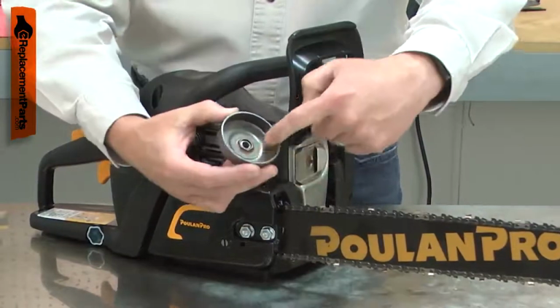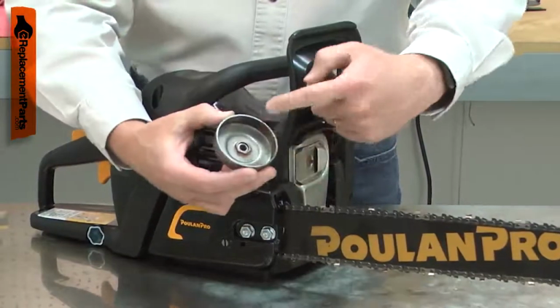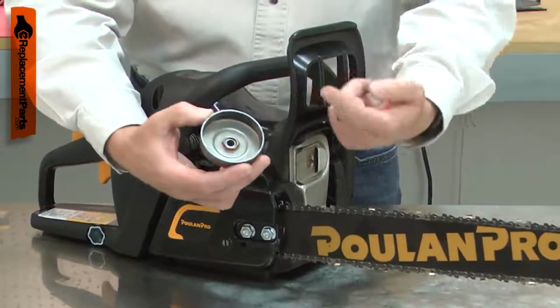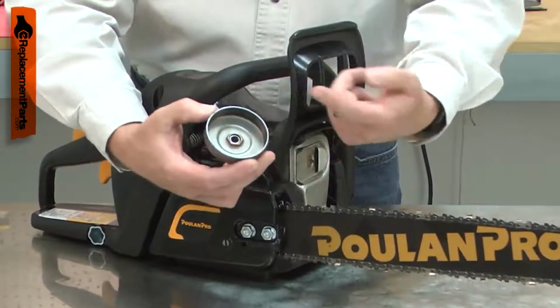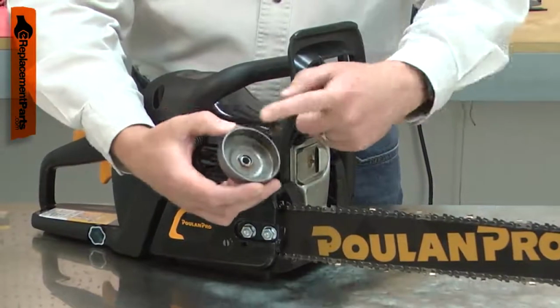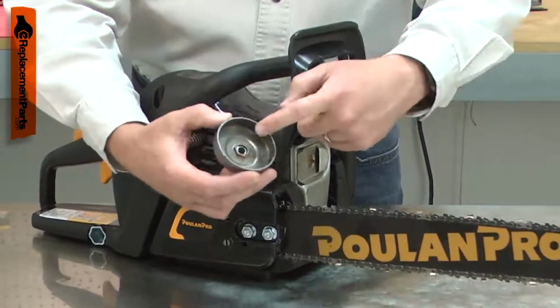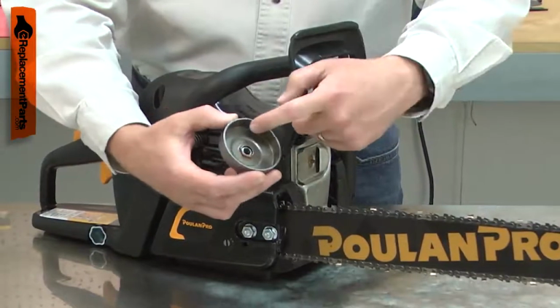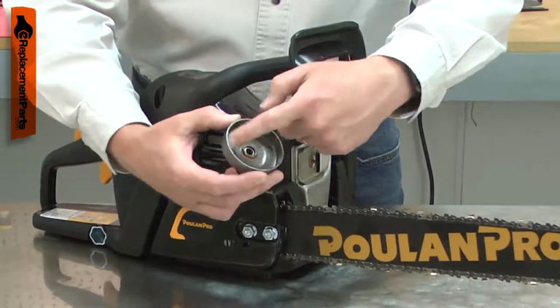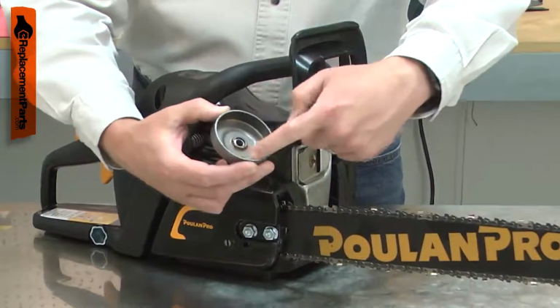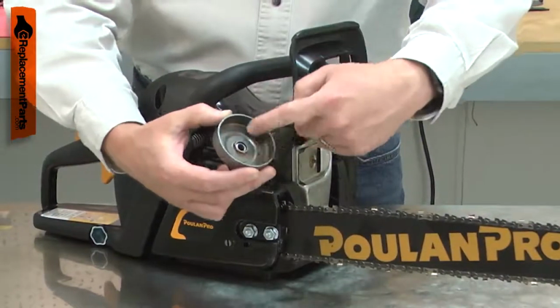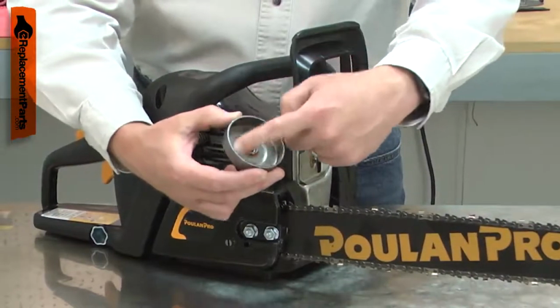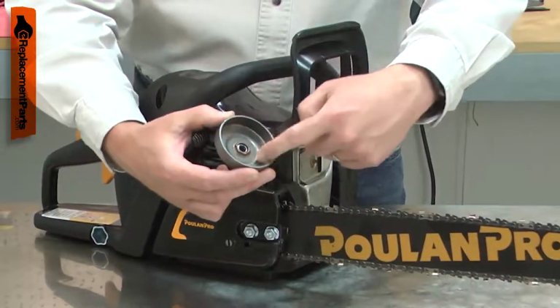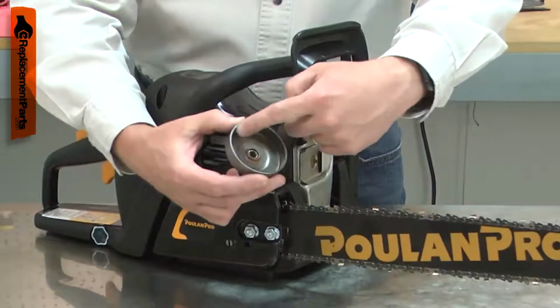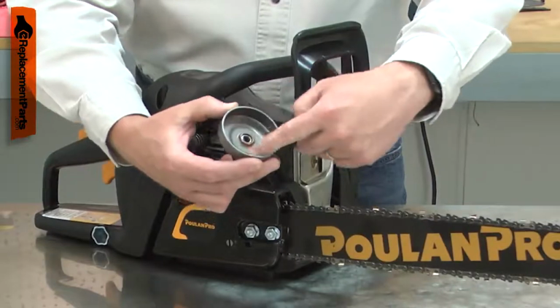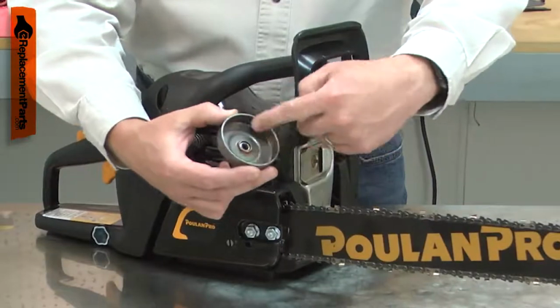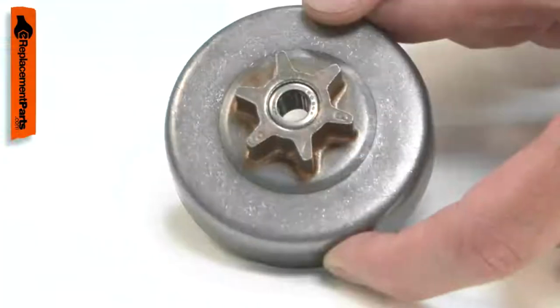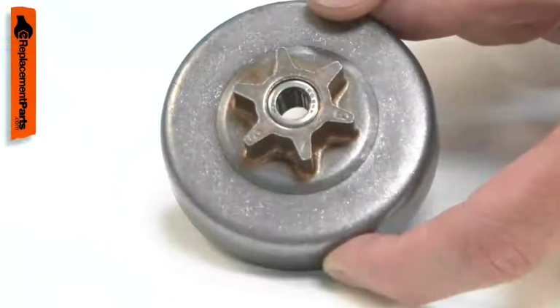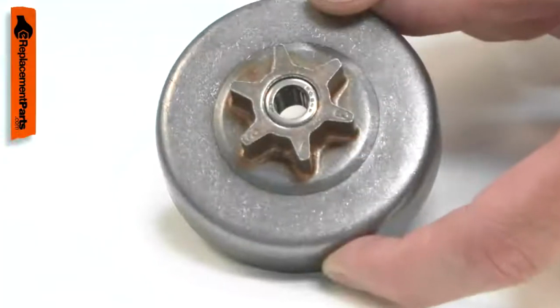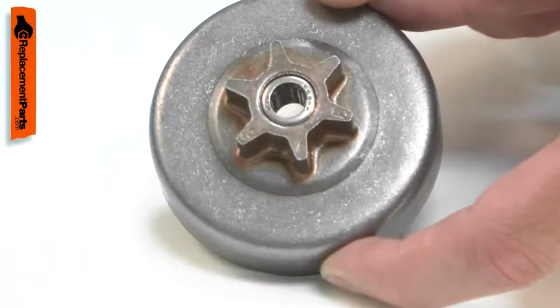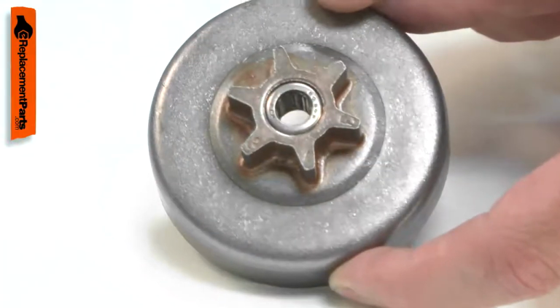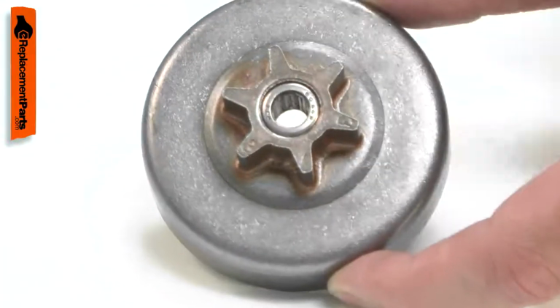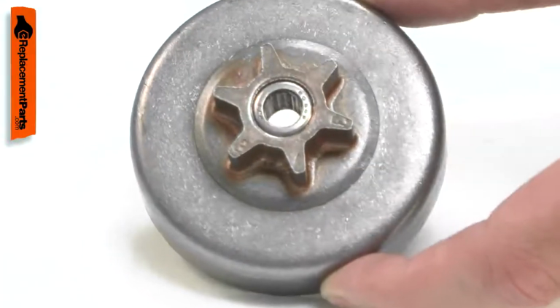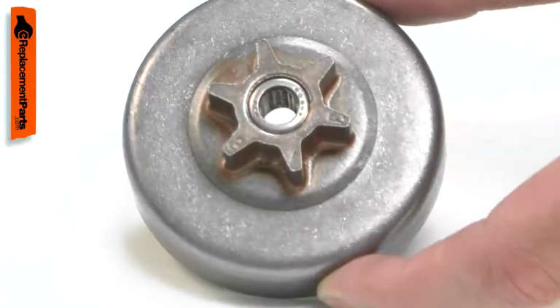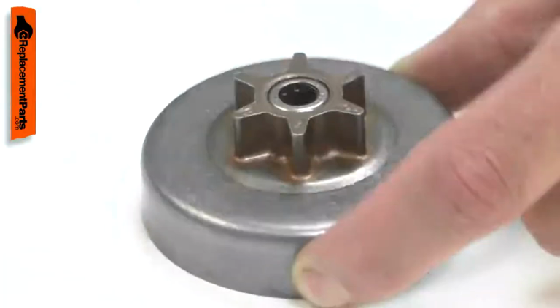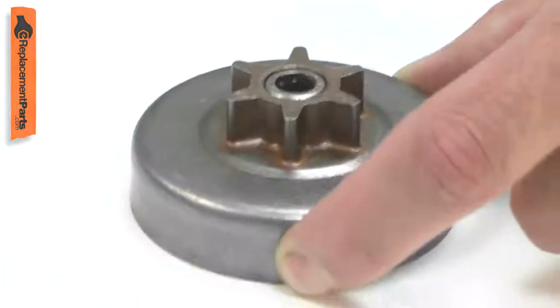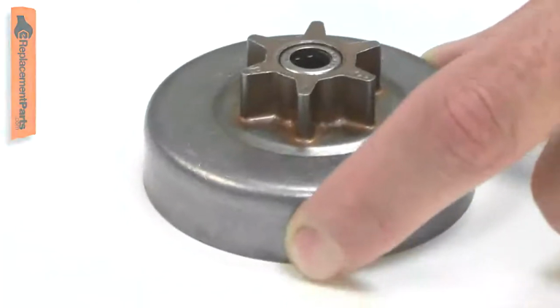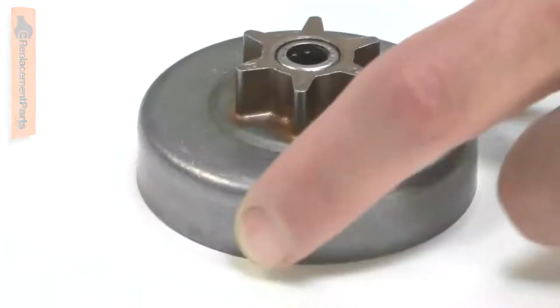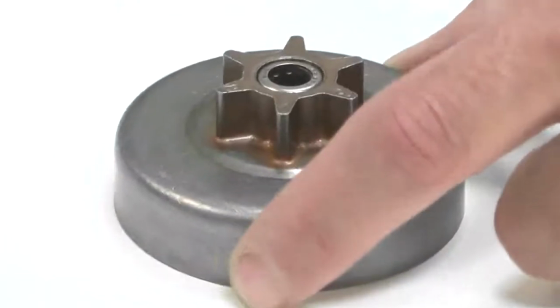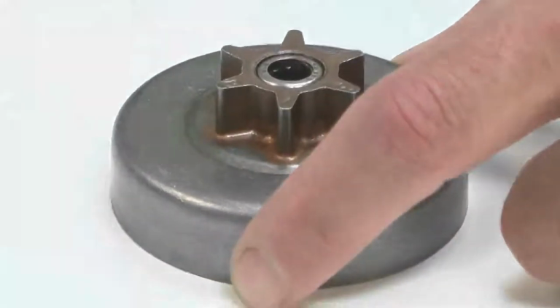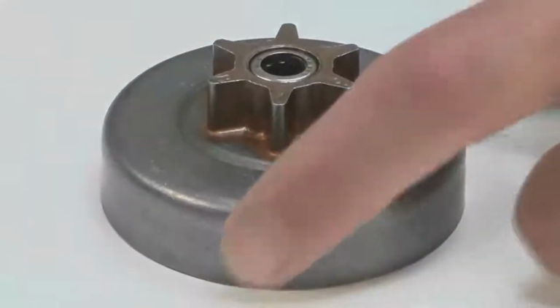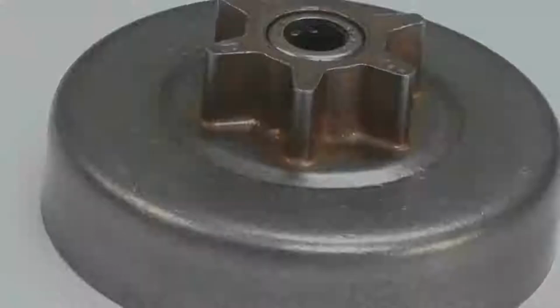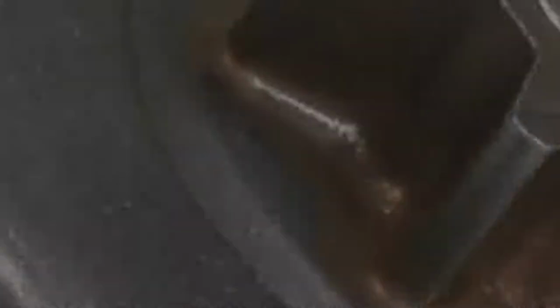The inside of the clutch drum can wear down where the clutch pads contacted. Replacing the clutch drum is a repair that you can do yourself, and I'm going to show you how.